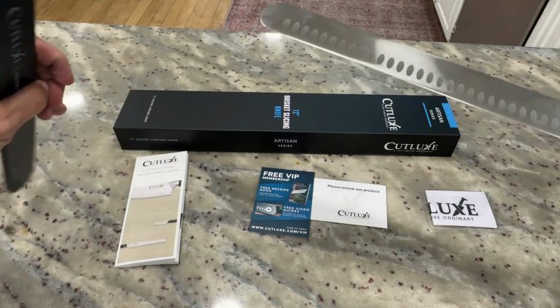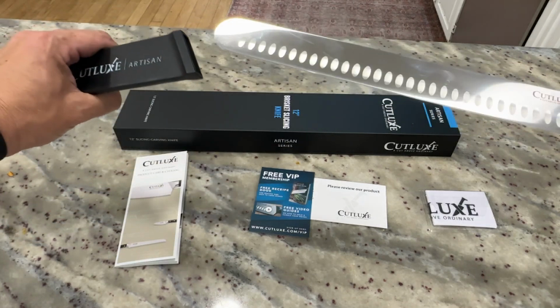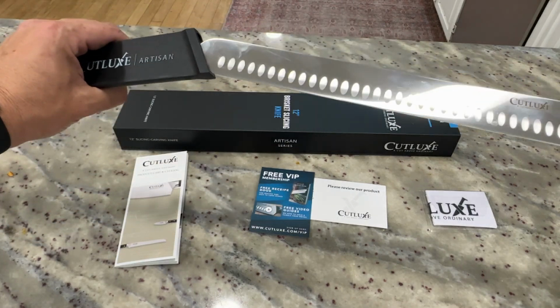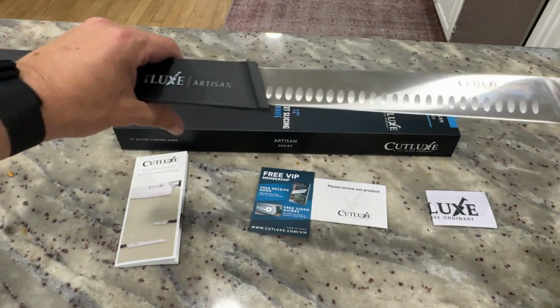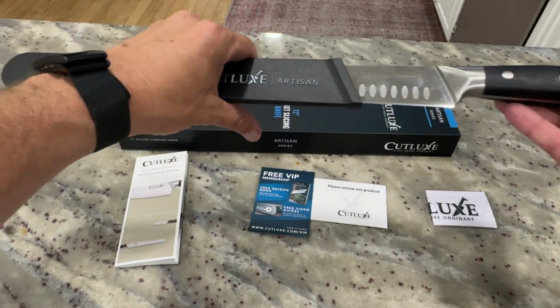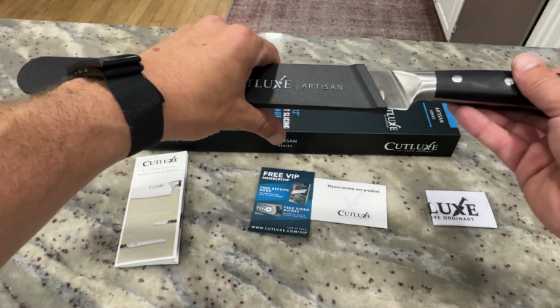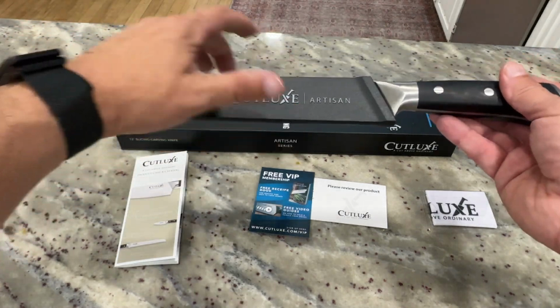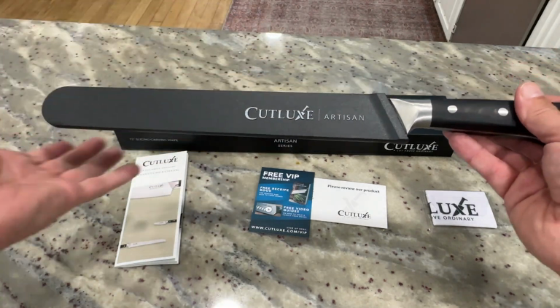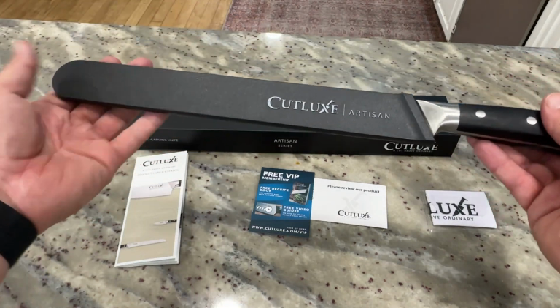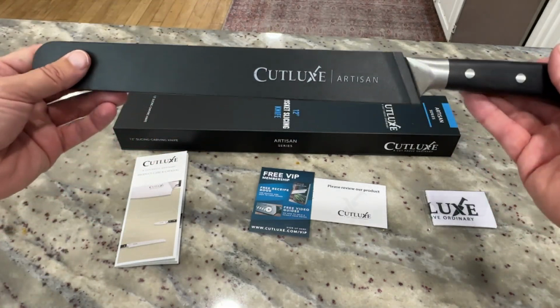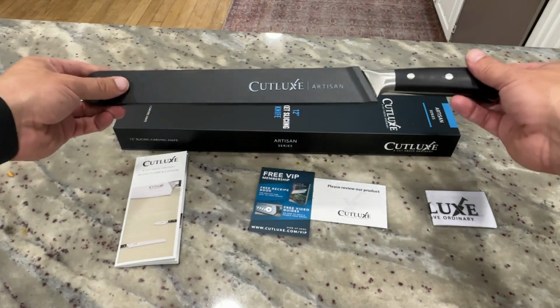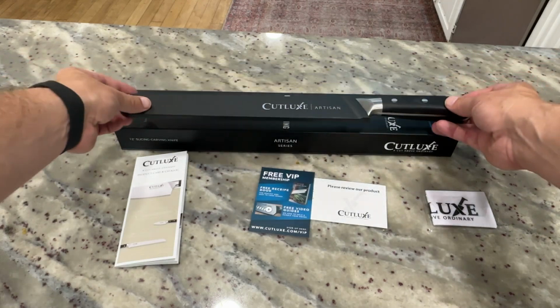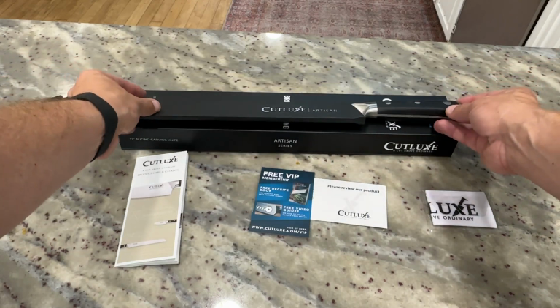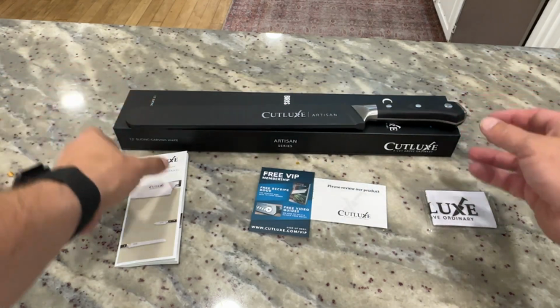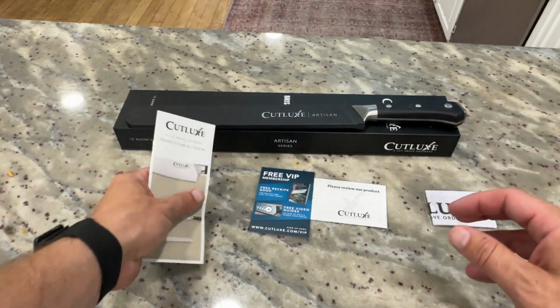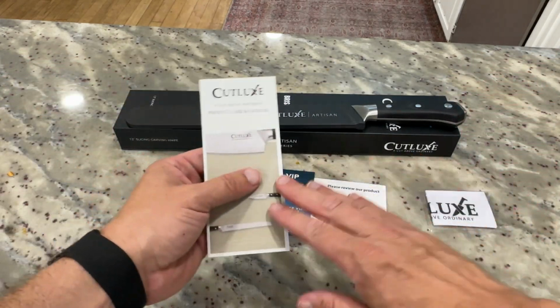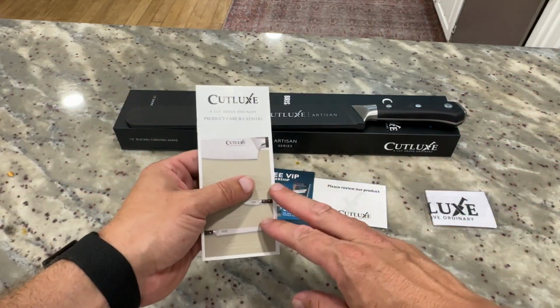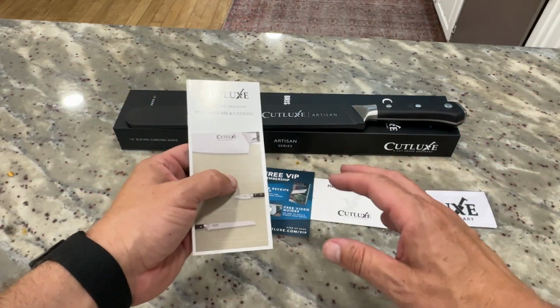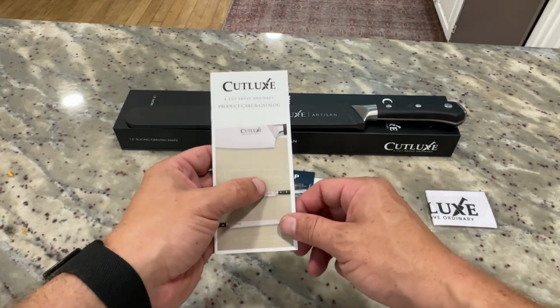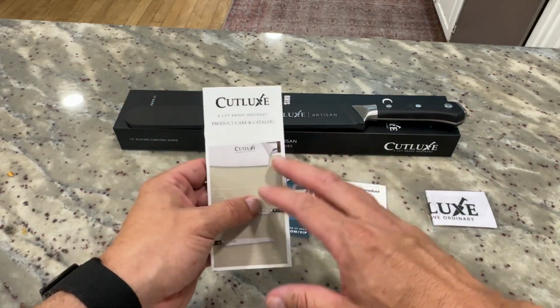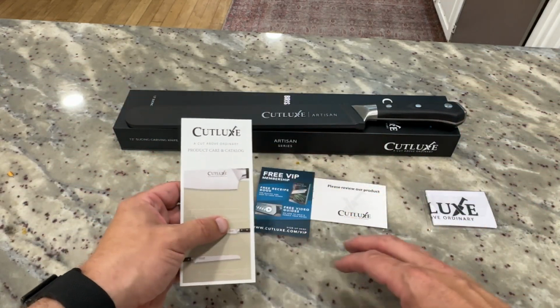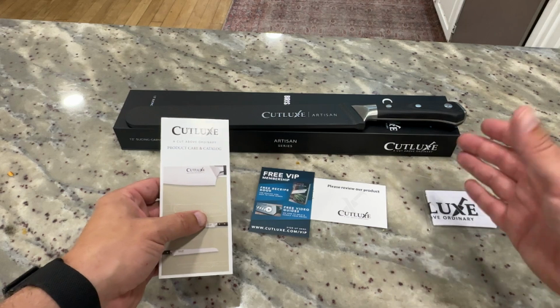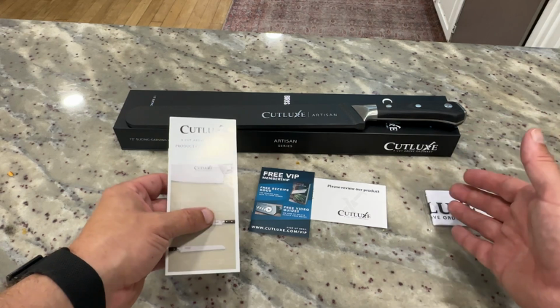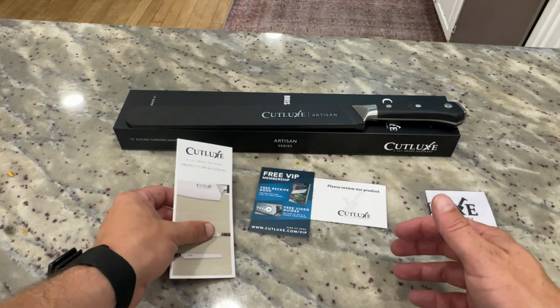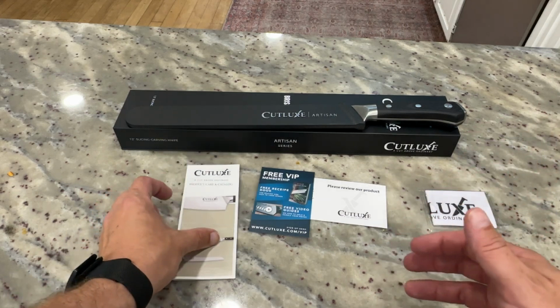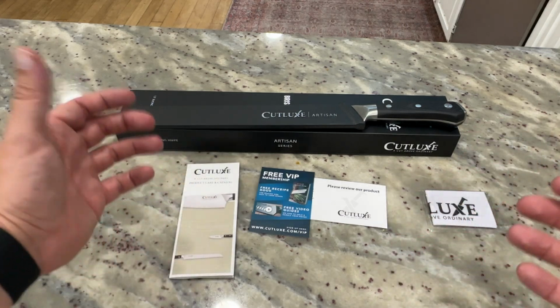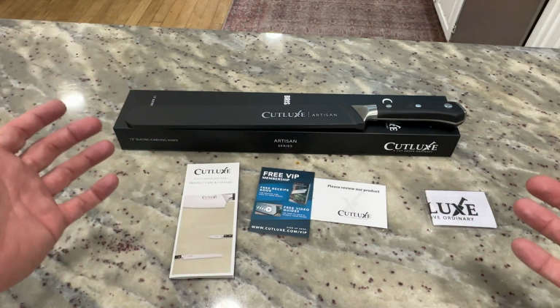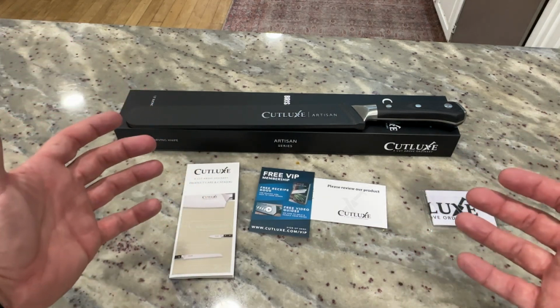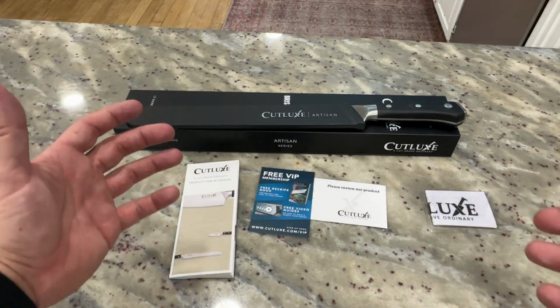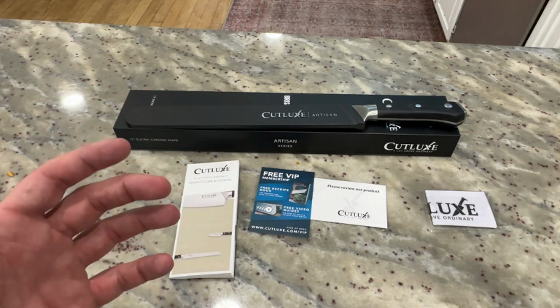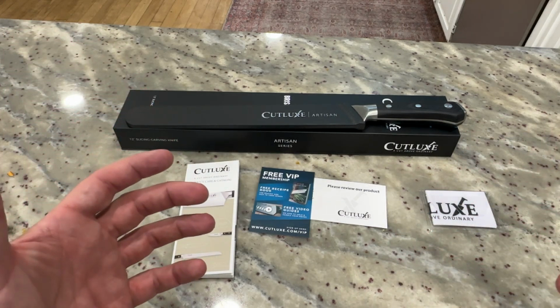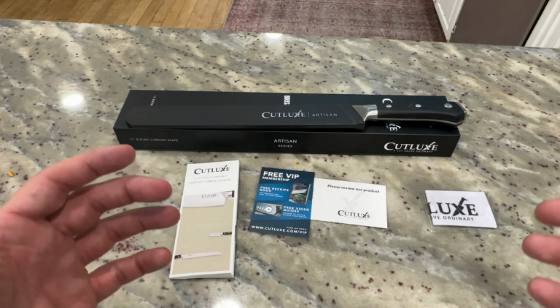It comes with a sheath as well, so you can keep it in place to protect yourself and also keep that blade nice and sharp. There's a care catalog walking through how to care for the knife, and a polishing cloth is included too. A bunch of things included — I'm really excited to start using it.